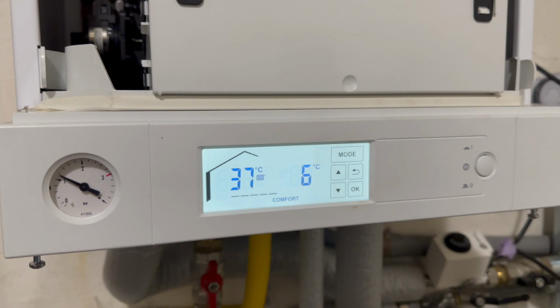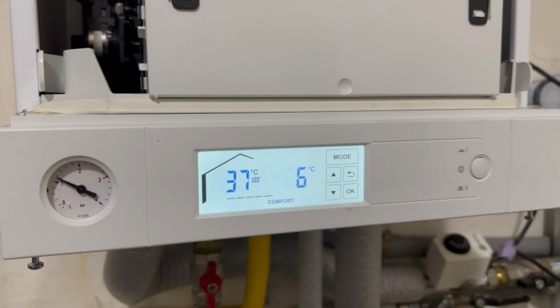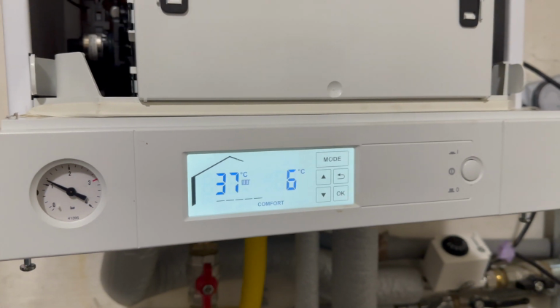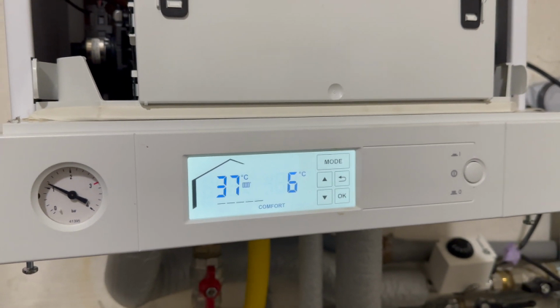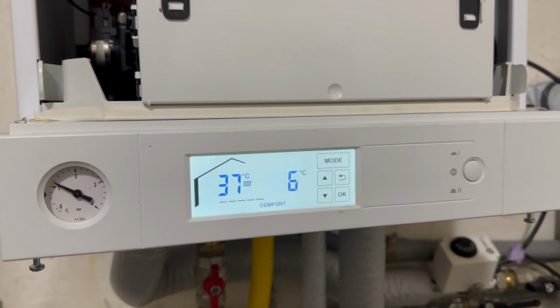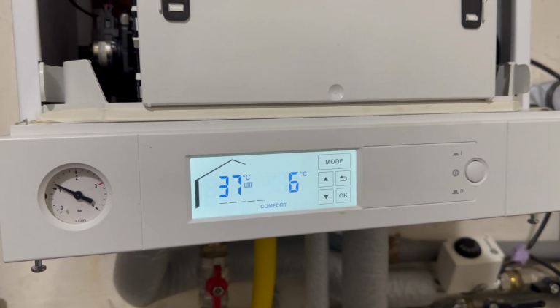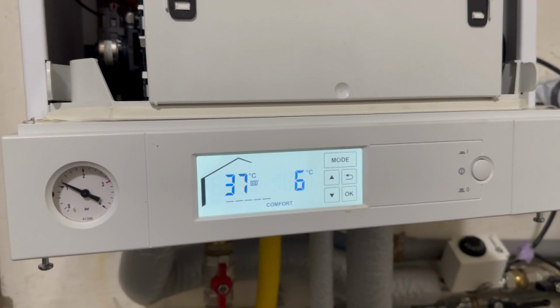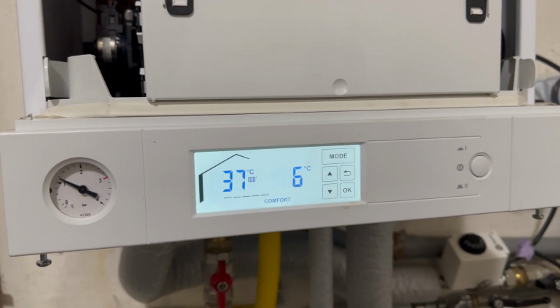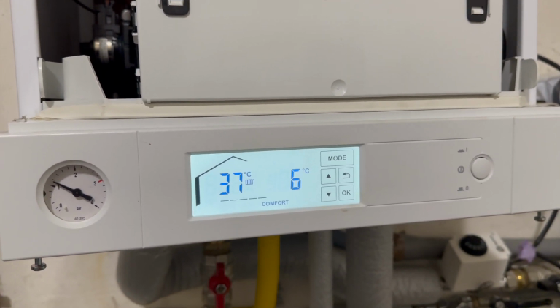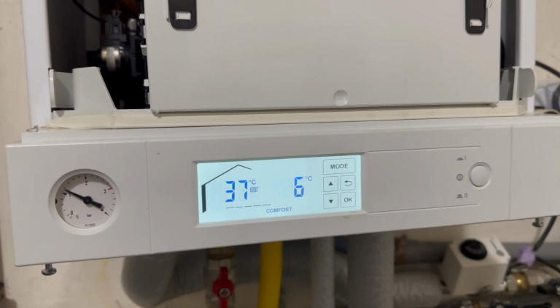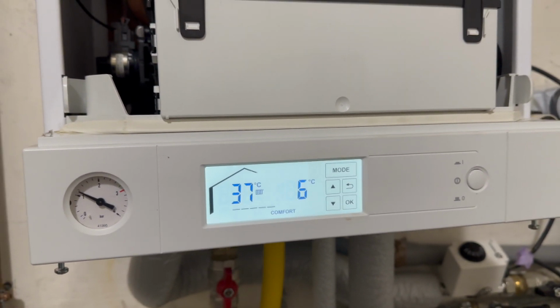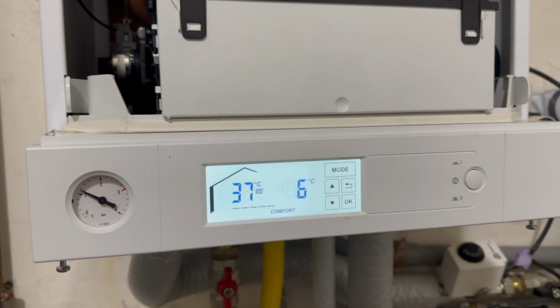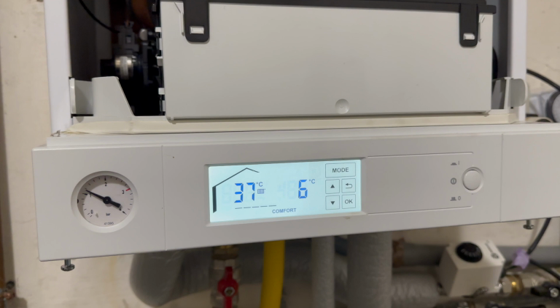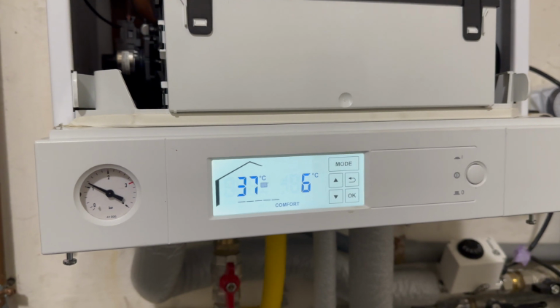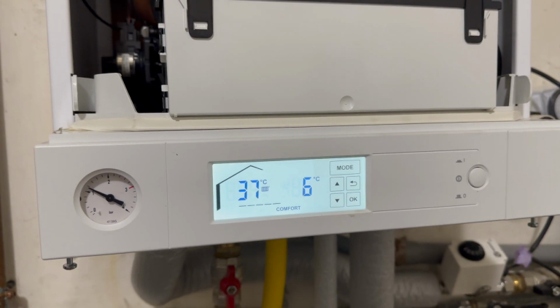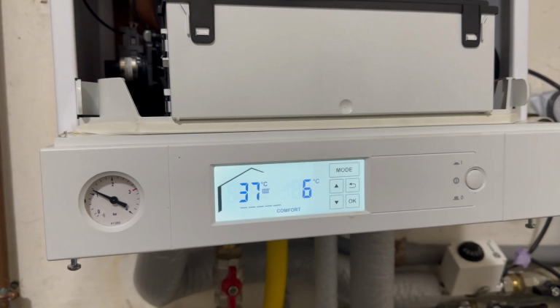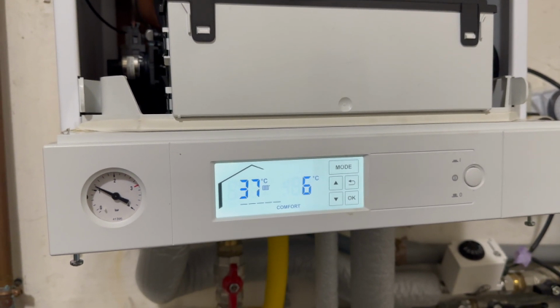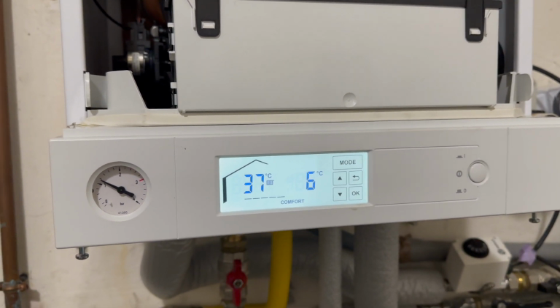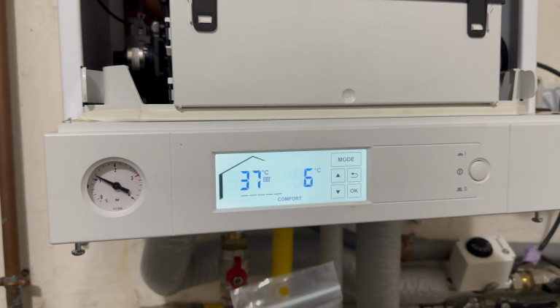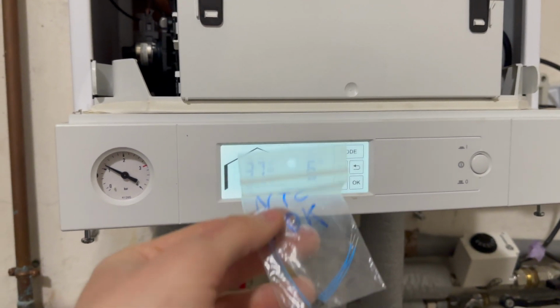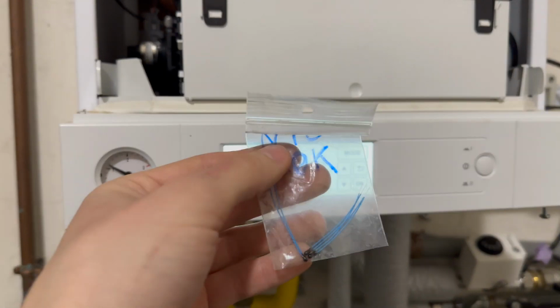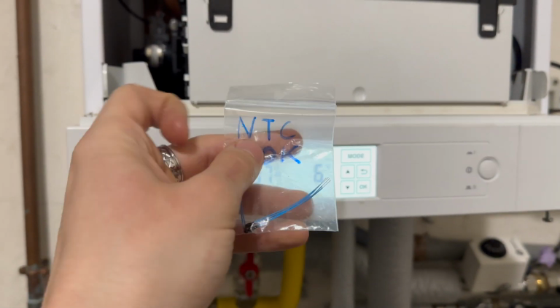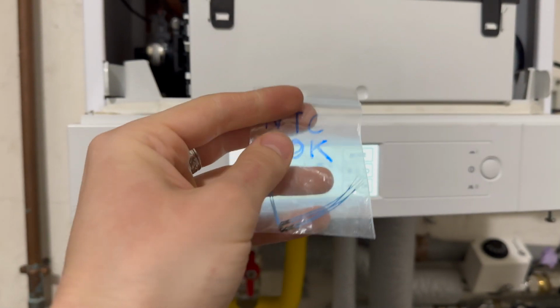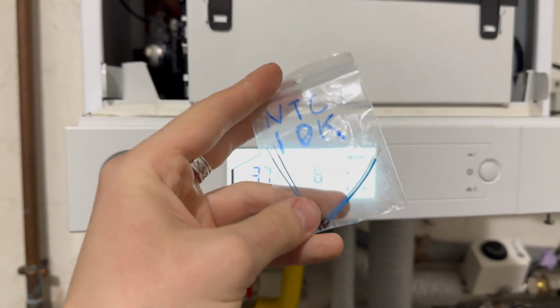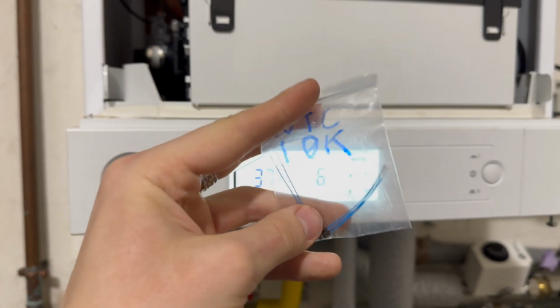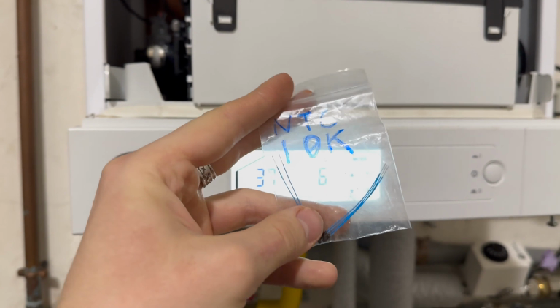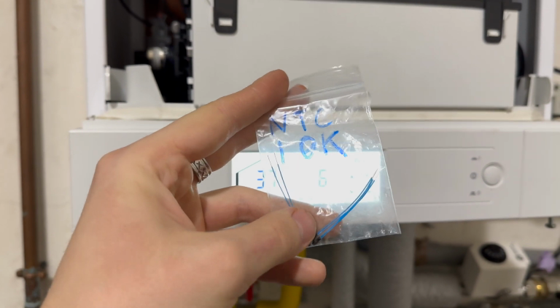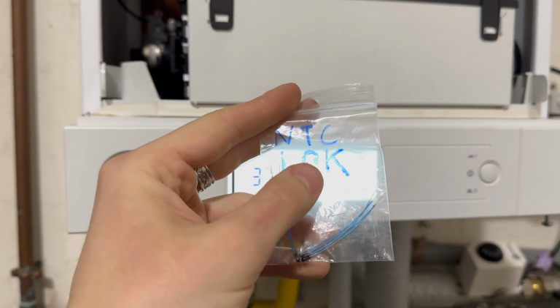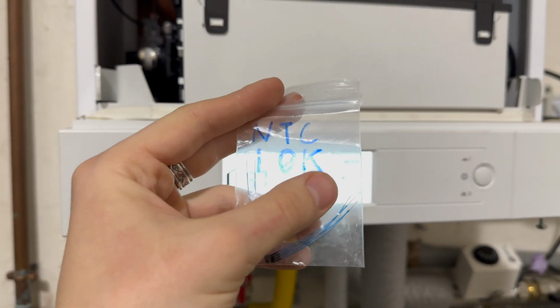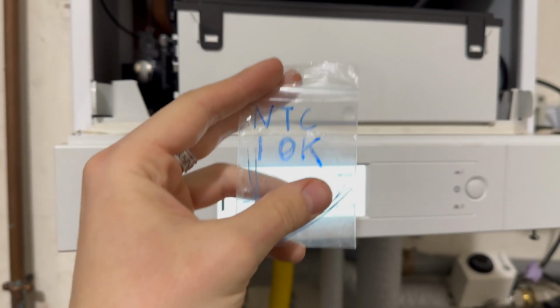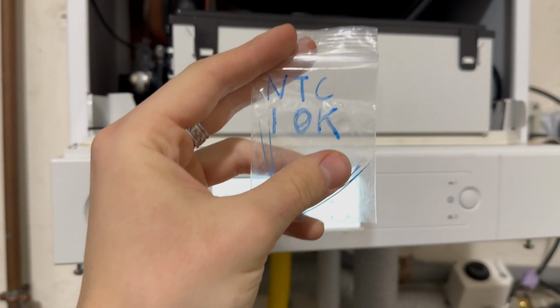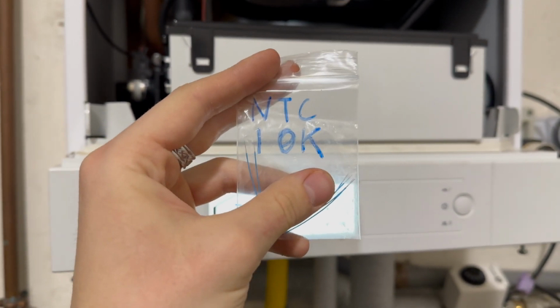Today we're going to see how to install an outside temperature sensor for your boiler, the Vitodens 100. First of all, you're going to need an NTC 10k, 10 kilohm.